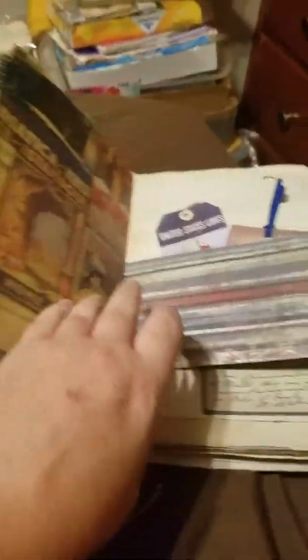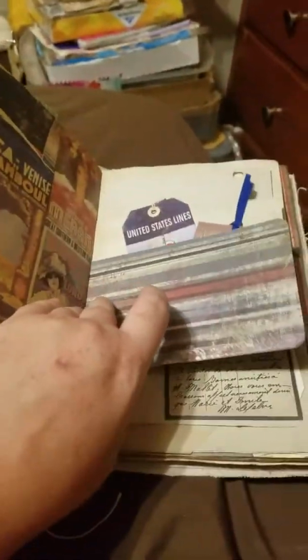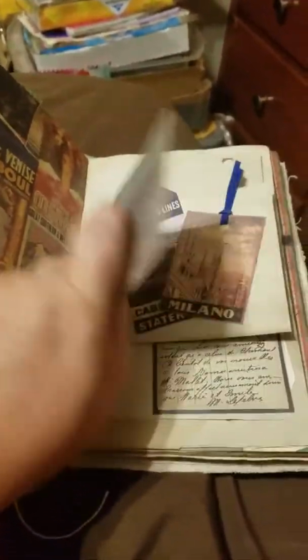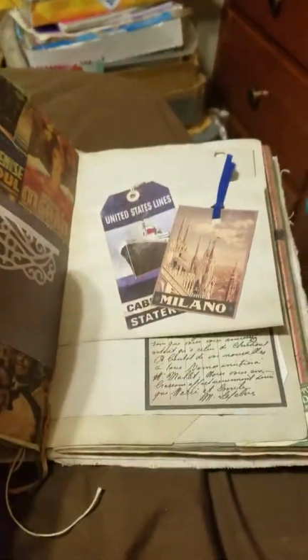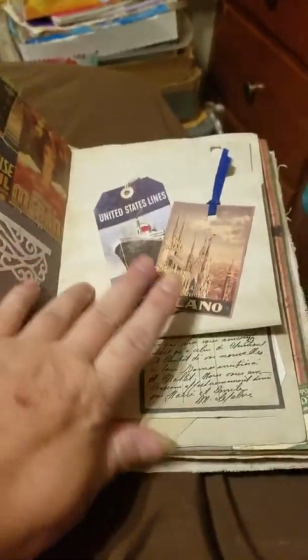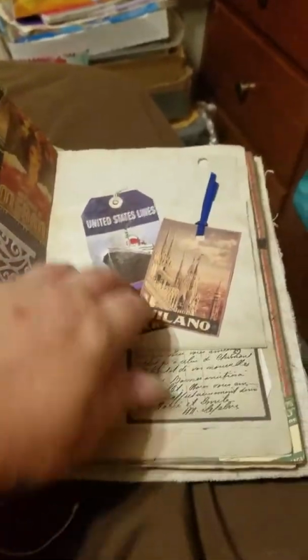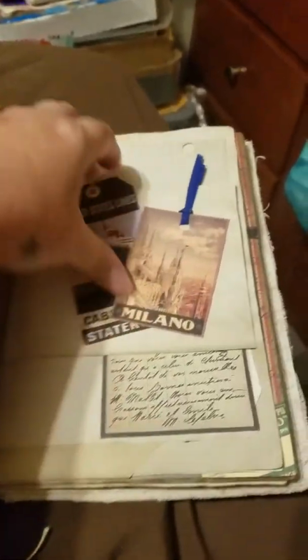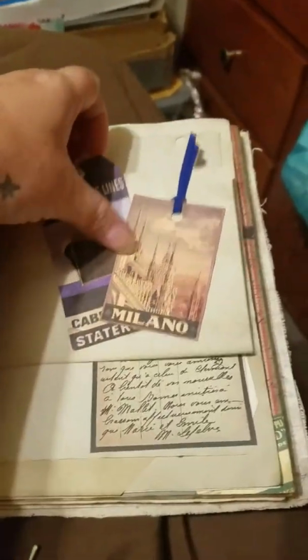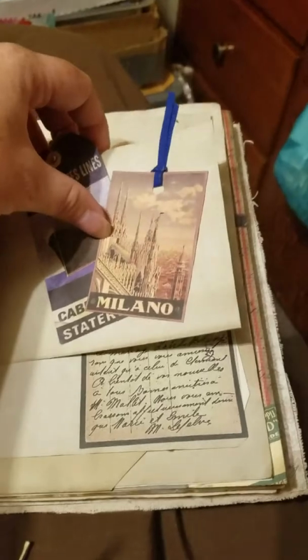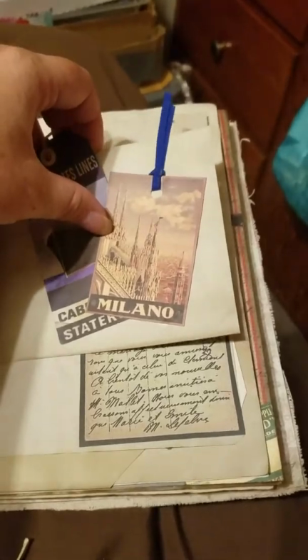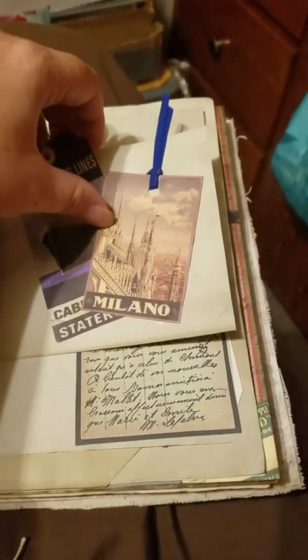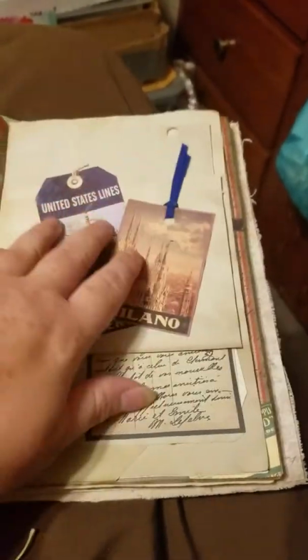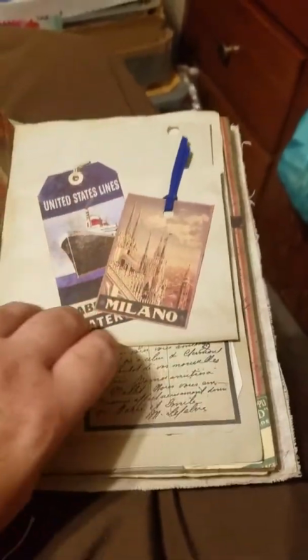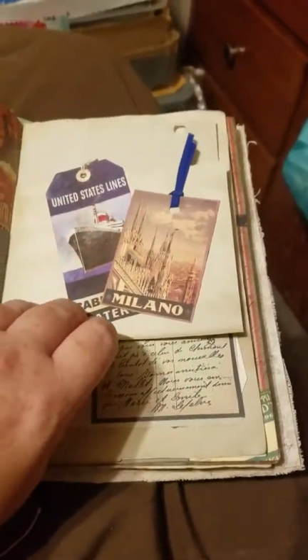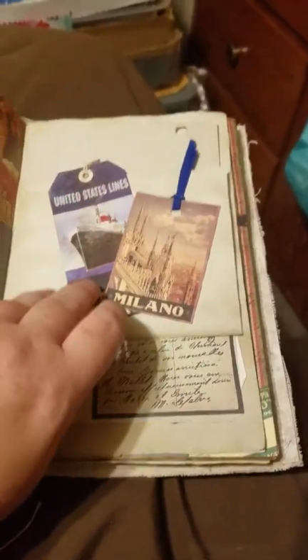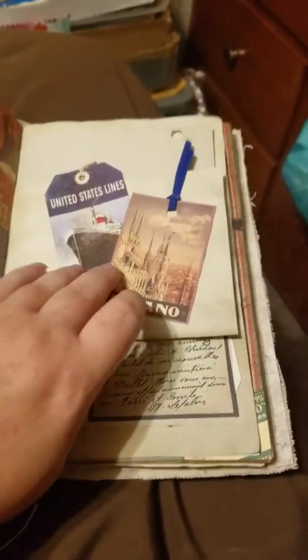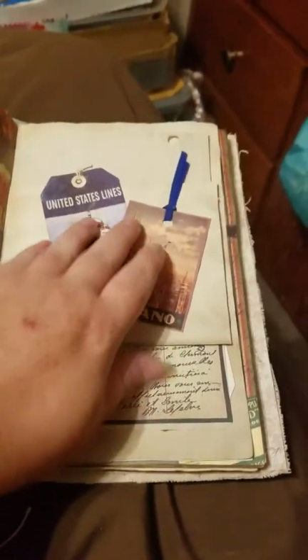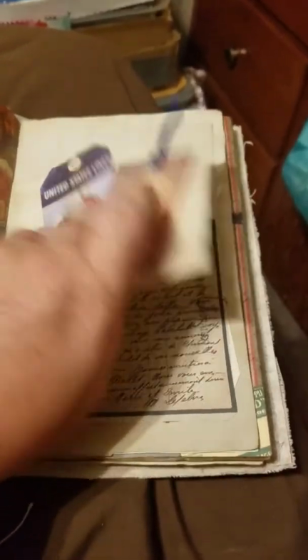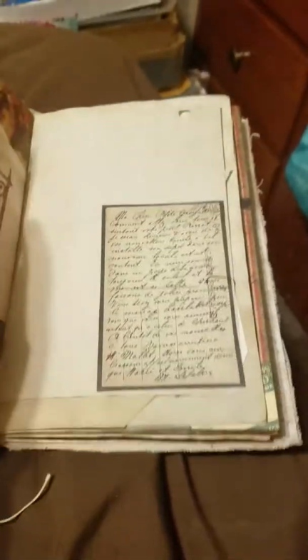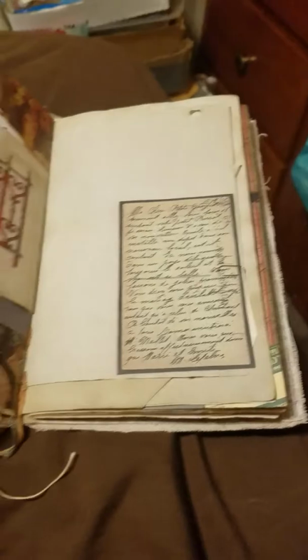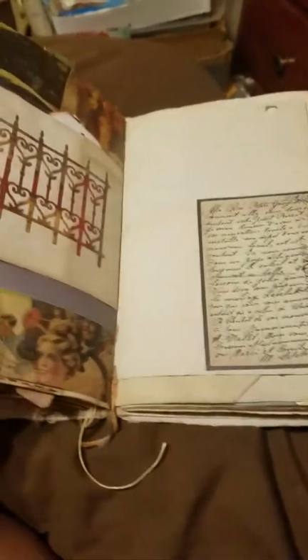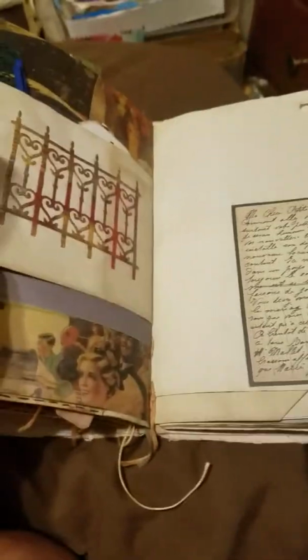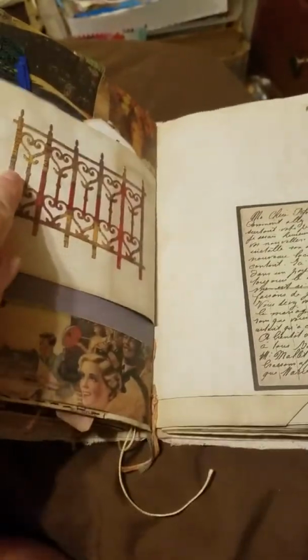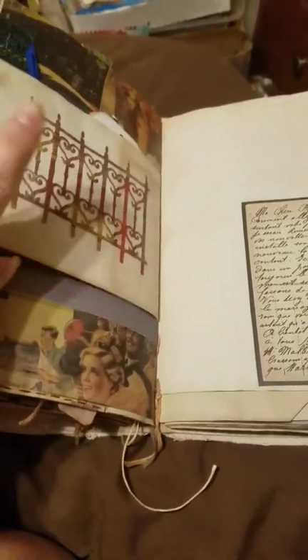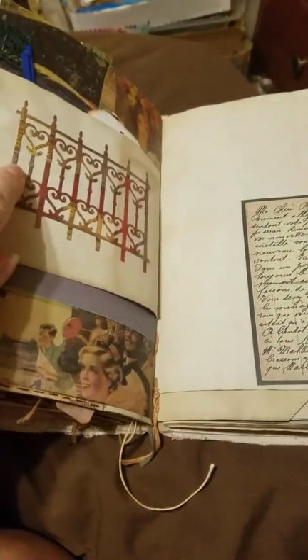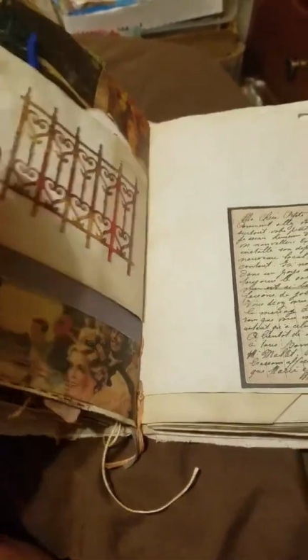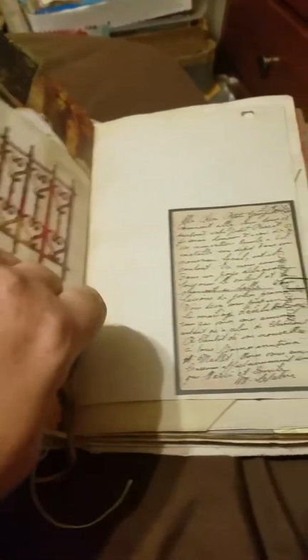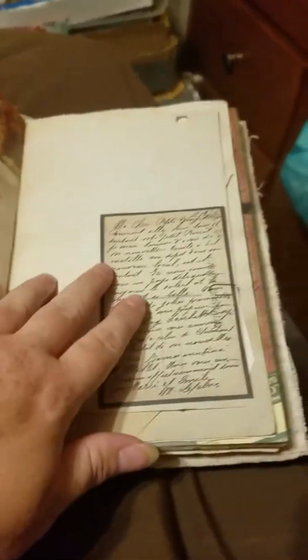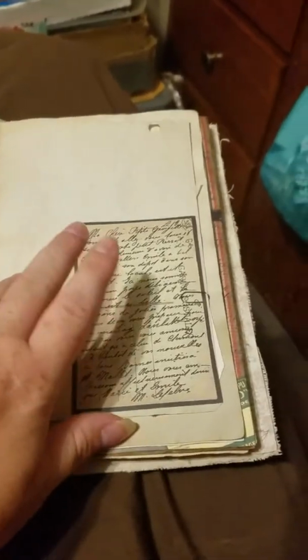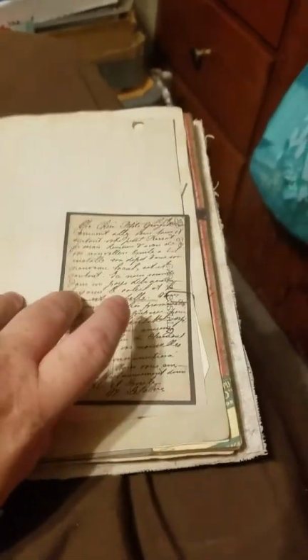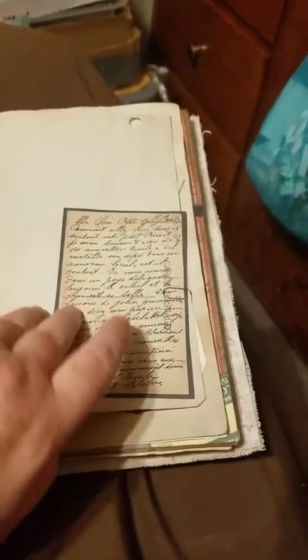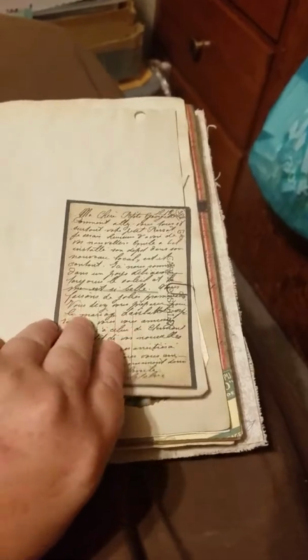Another little flap, a pocket — again this pocket is empty so you can put whatever you want in there. A couple of tags, a little ticket fence, a little journaling card.